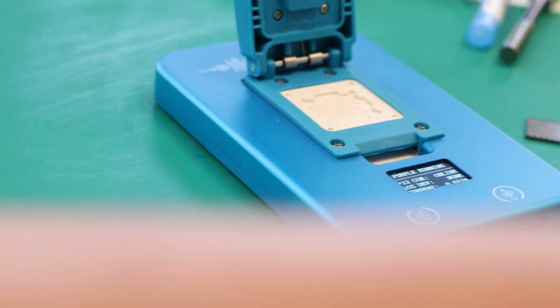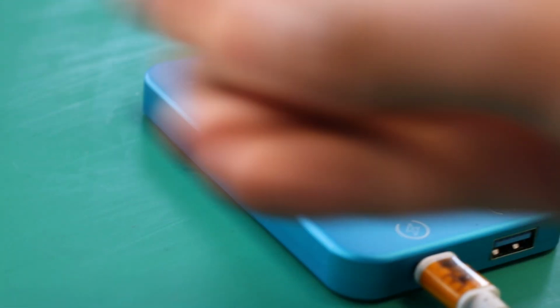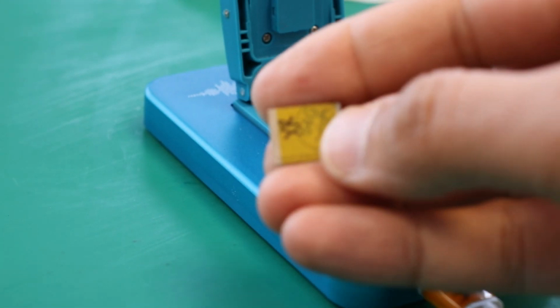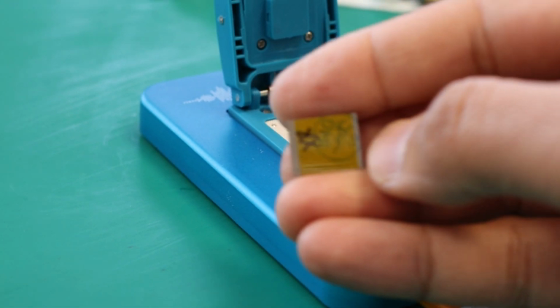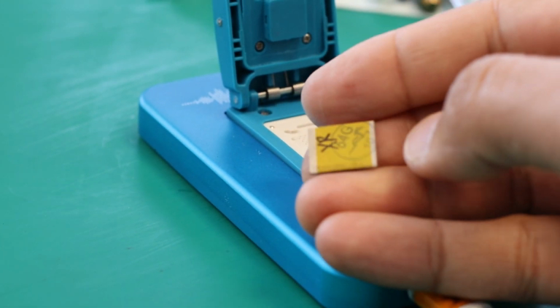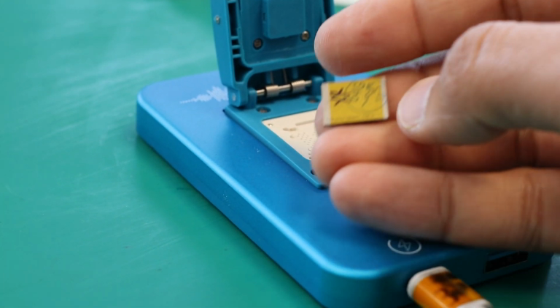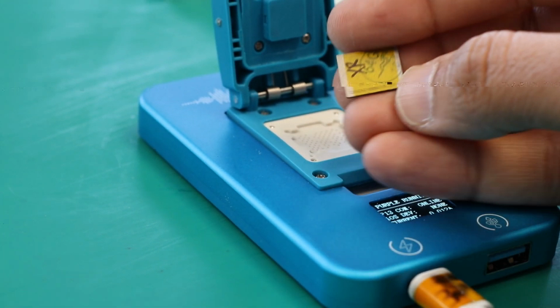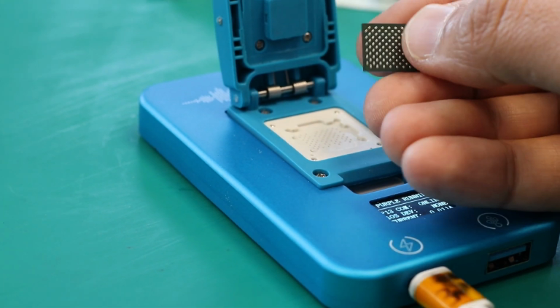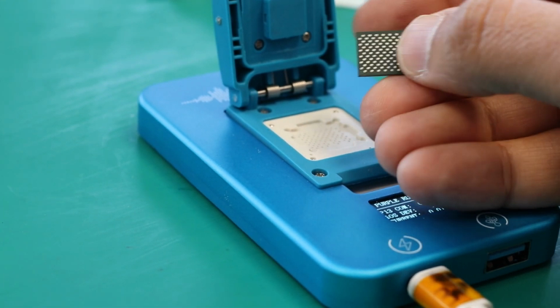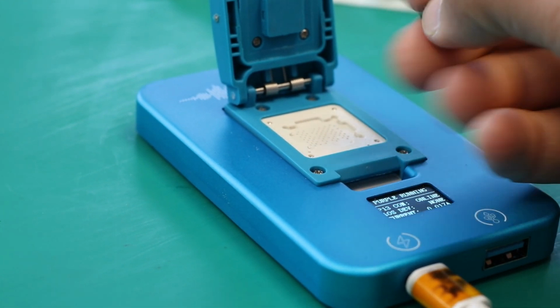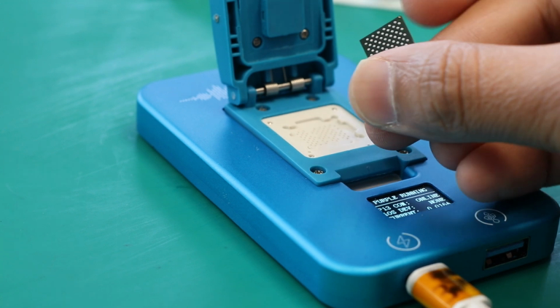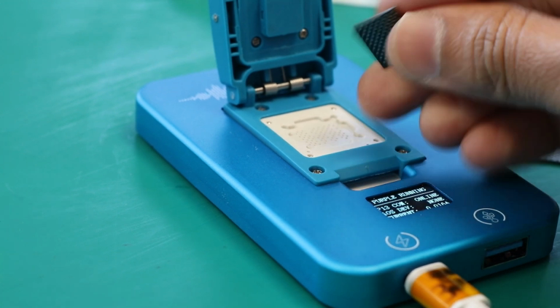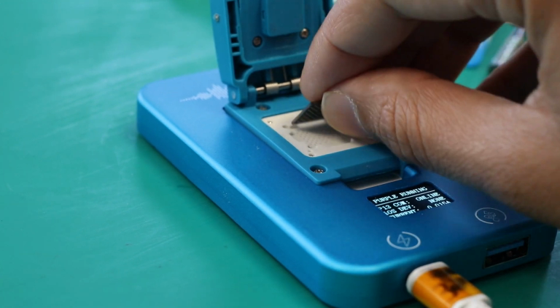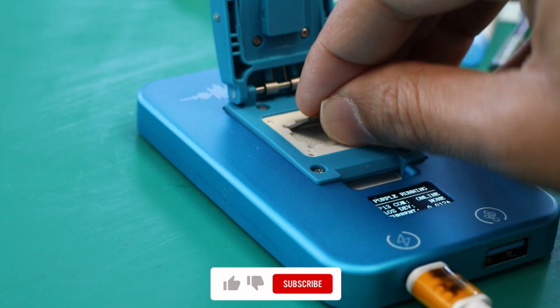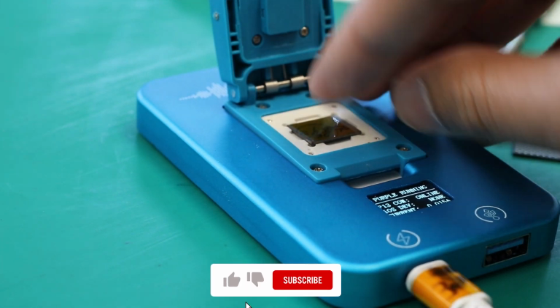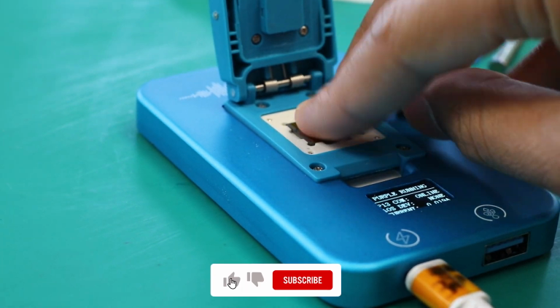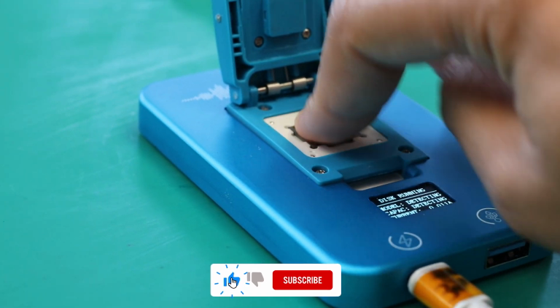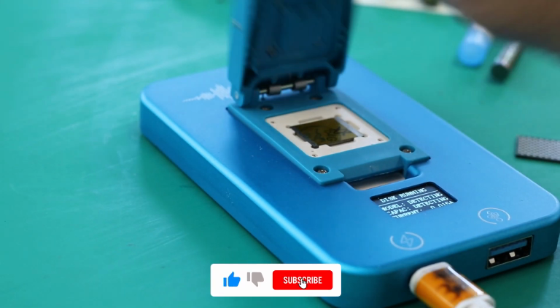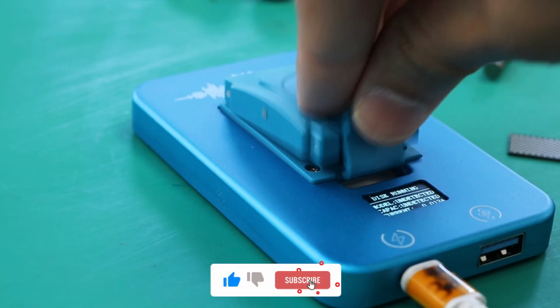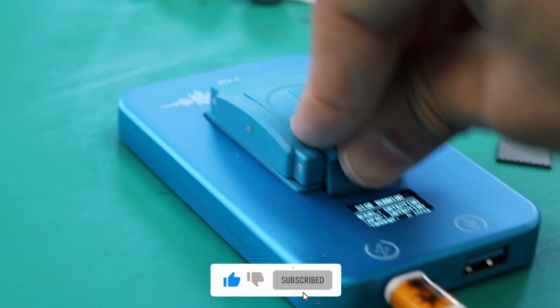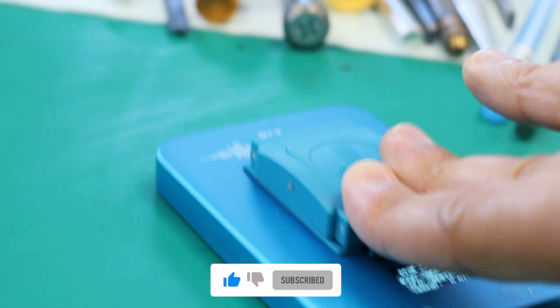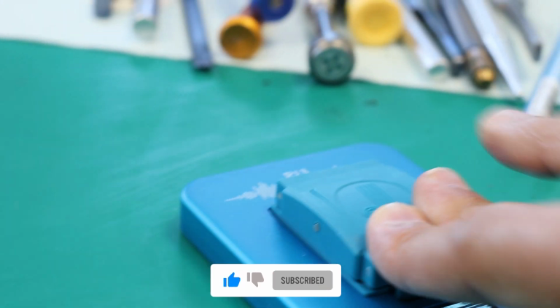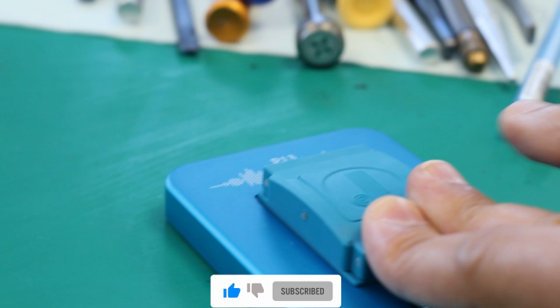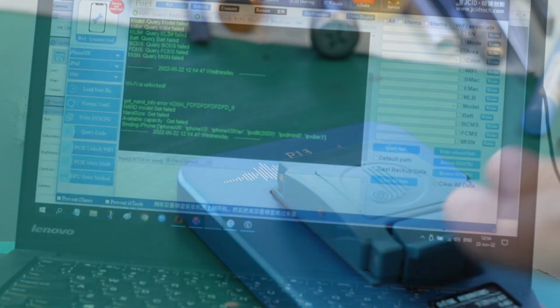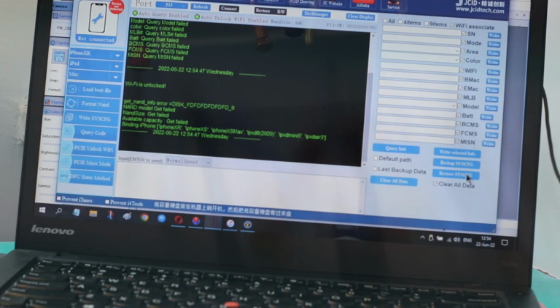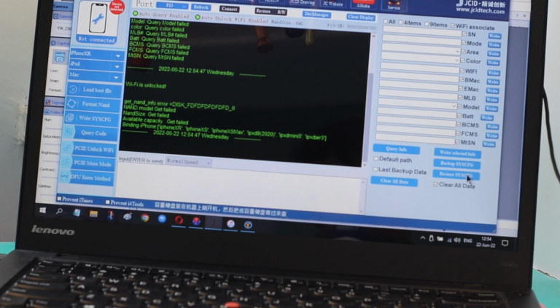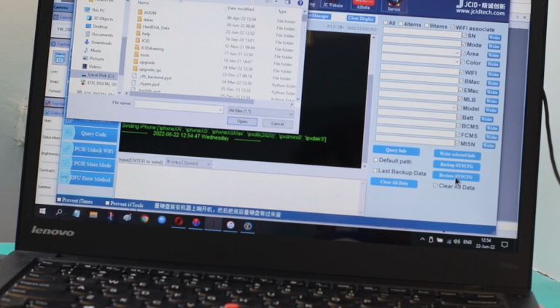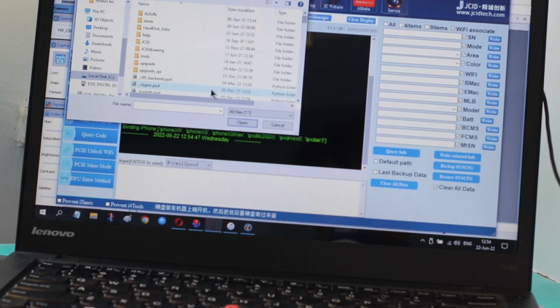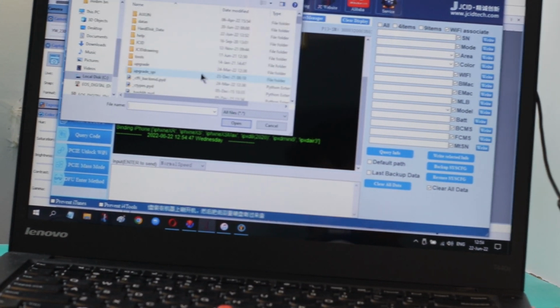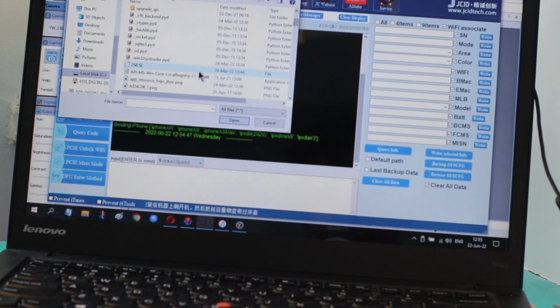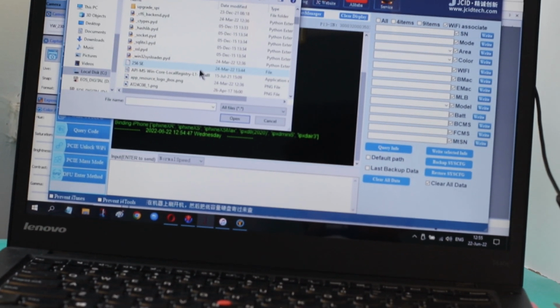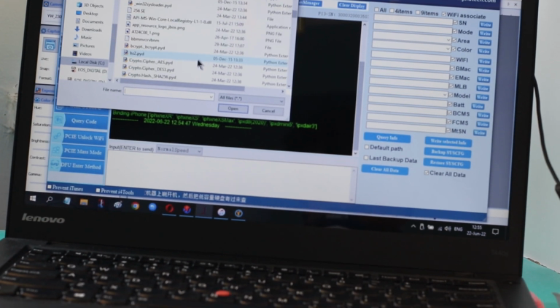Now connect the new NAND to the JCID Module. Now copying the old data to the new NAND.